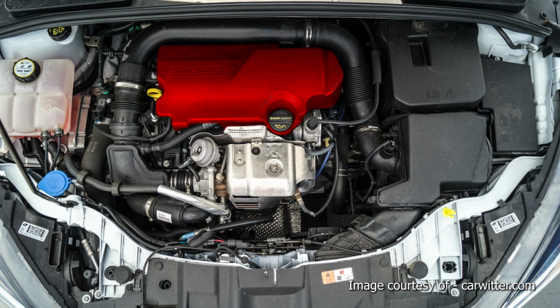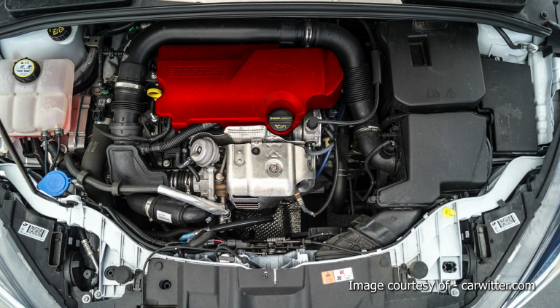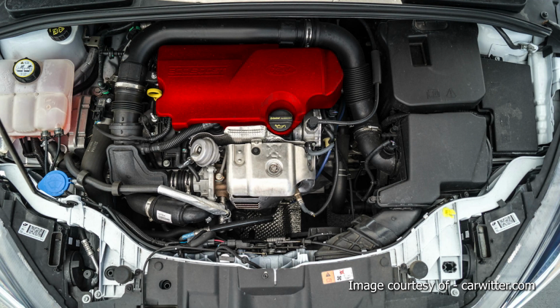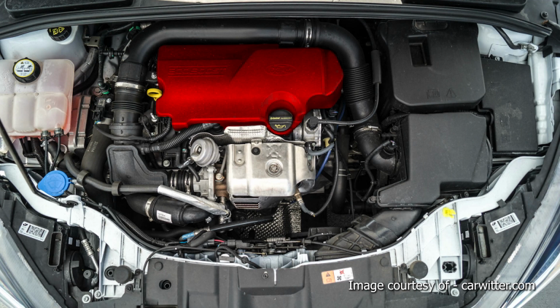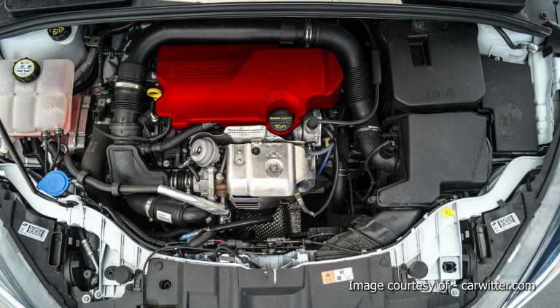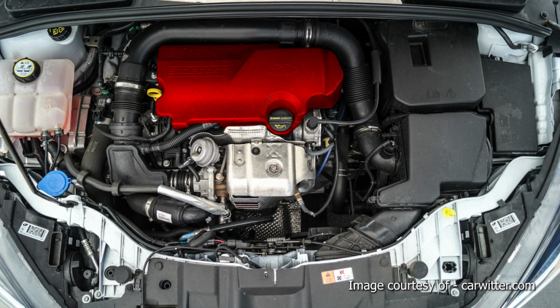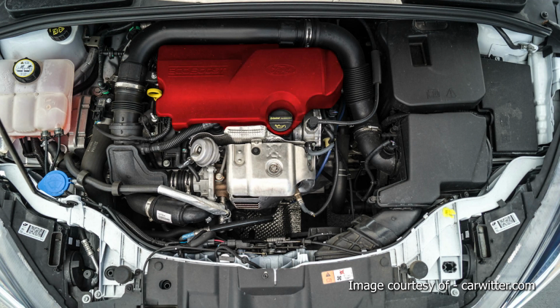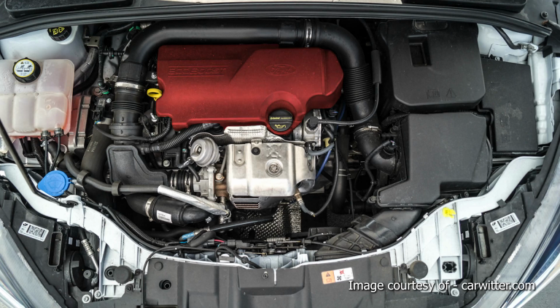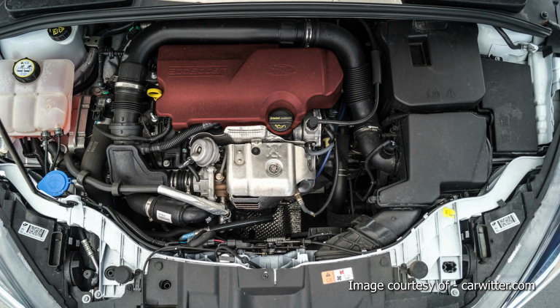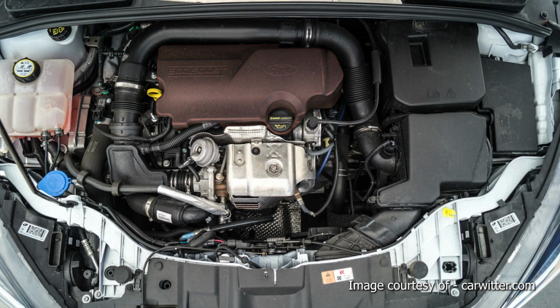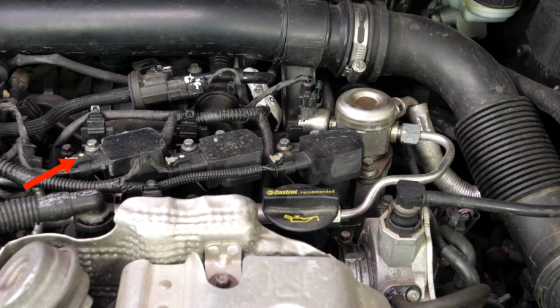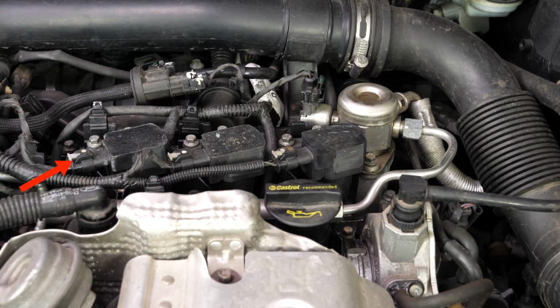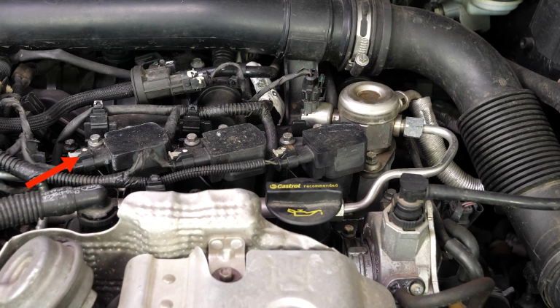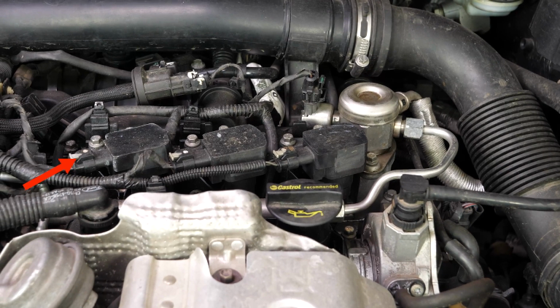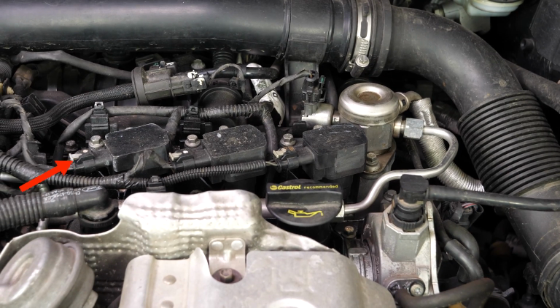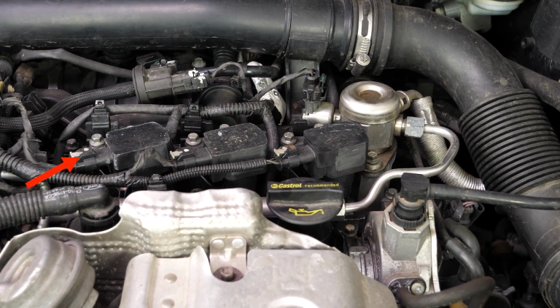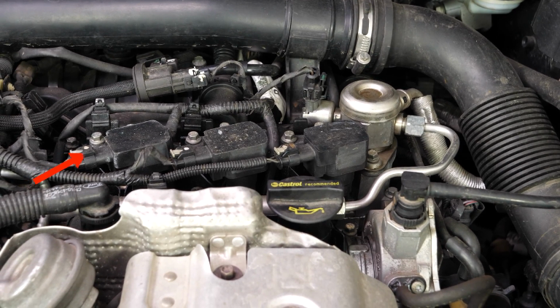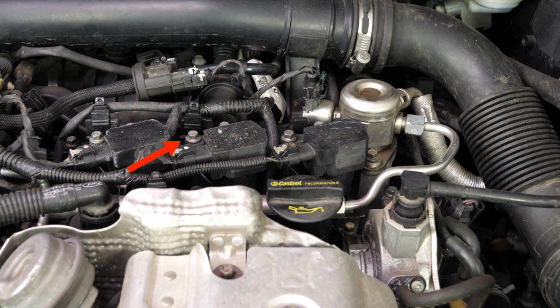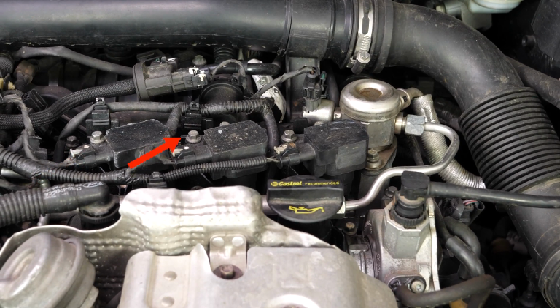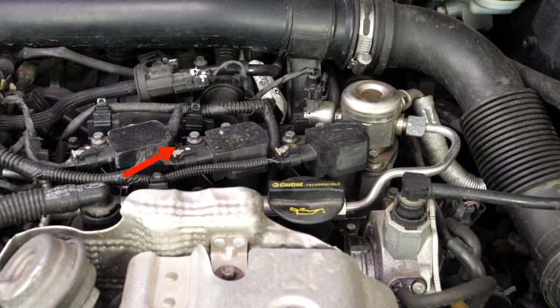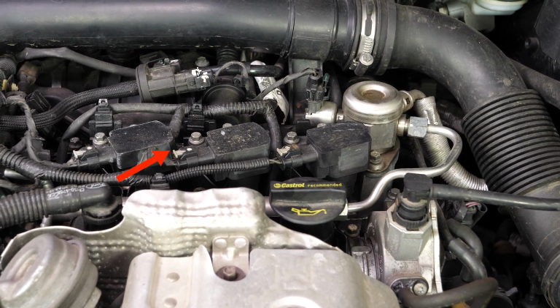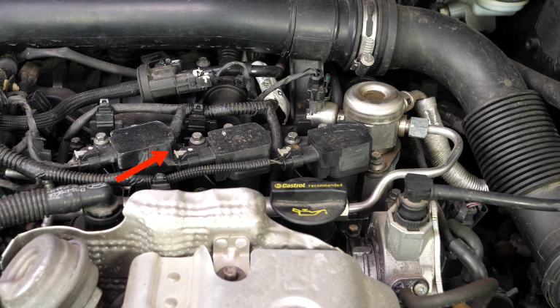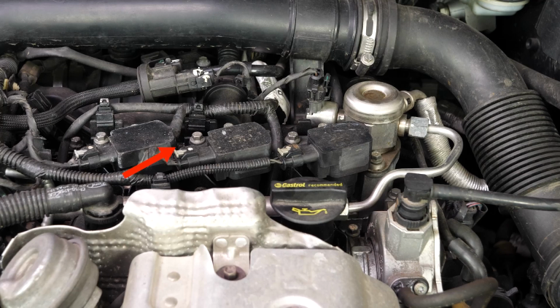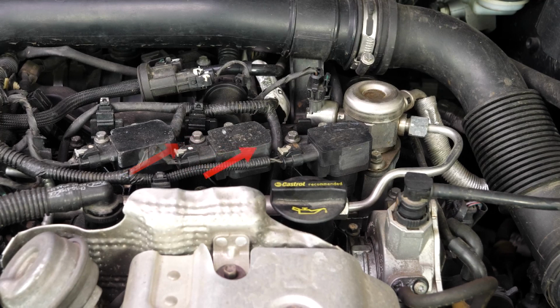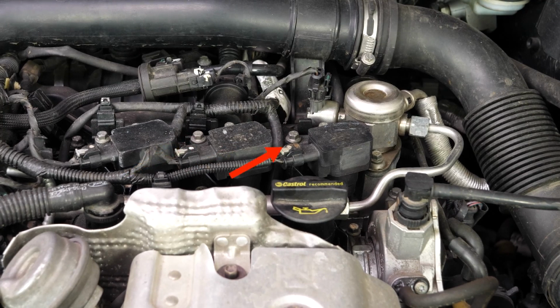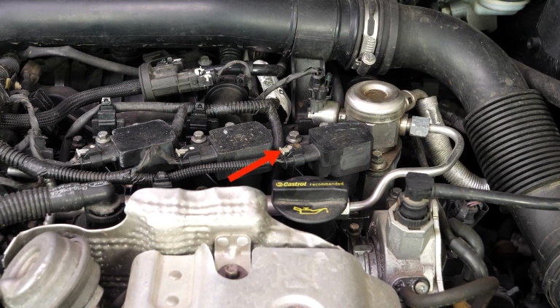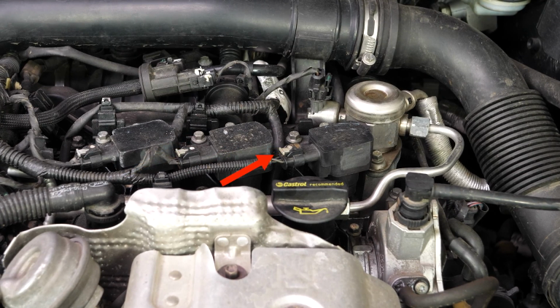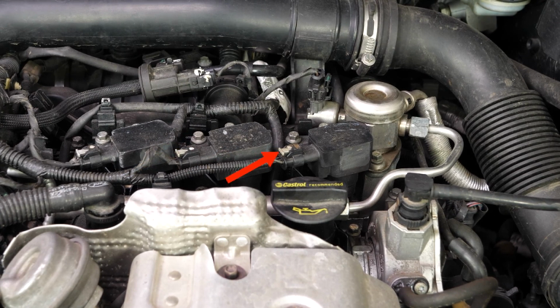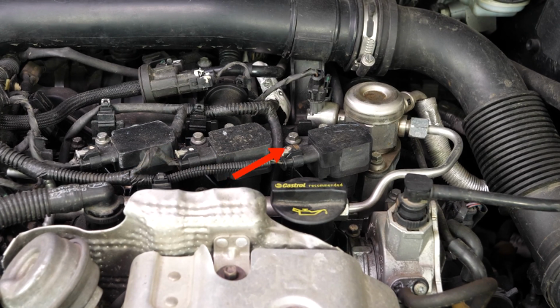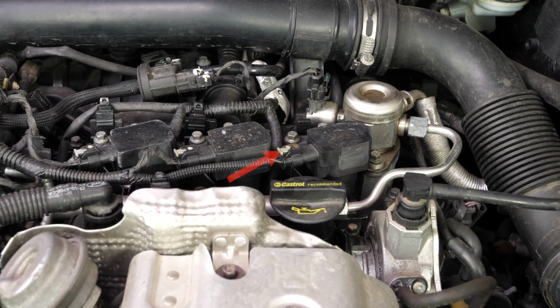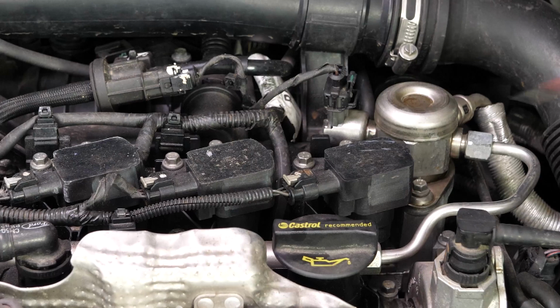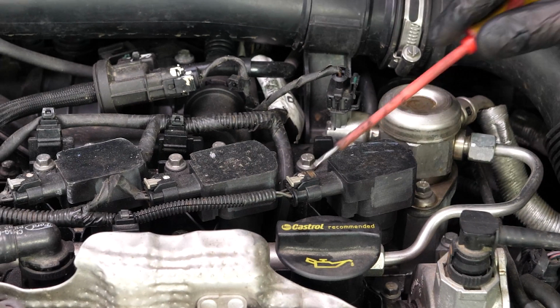Take off the engine cover. You should now be able to see the location of the spark plugs. We advise changing the spark plugs one by one since it is vital not to get them mixed up.